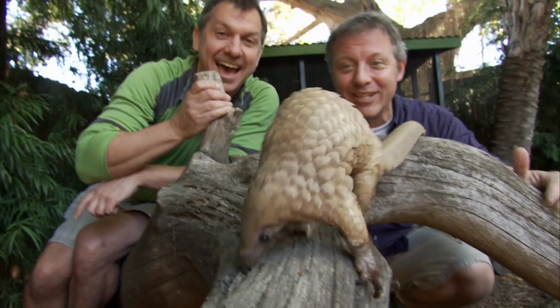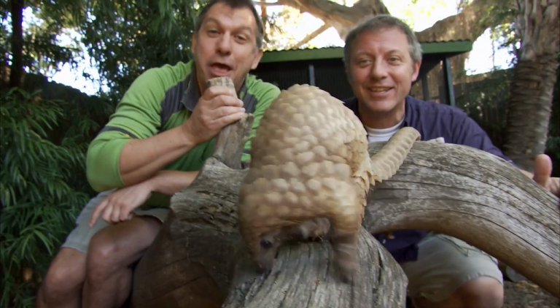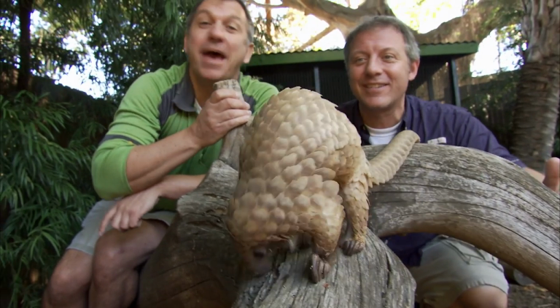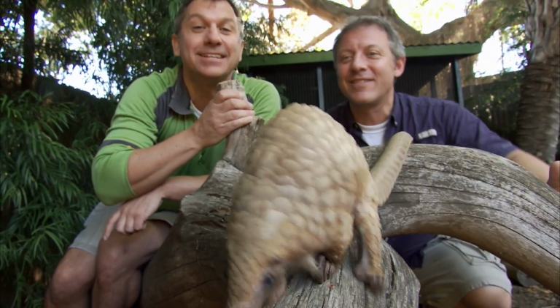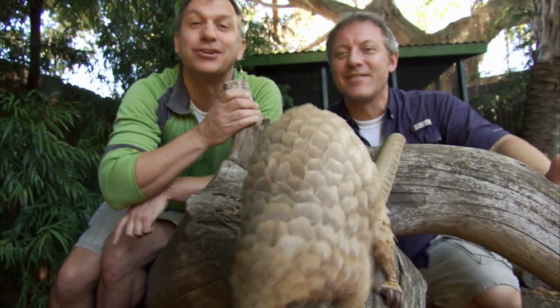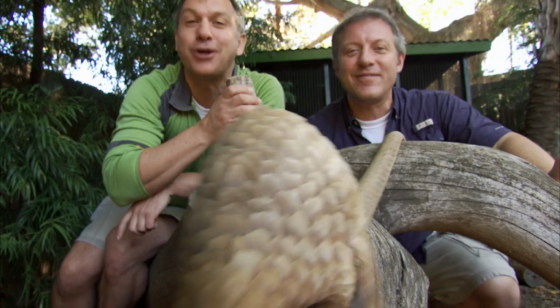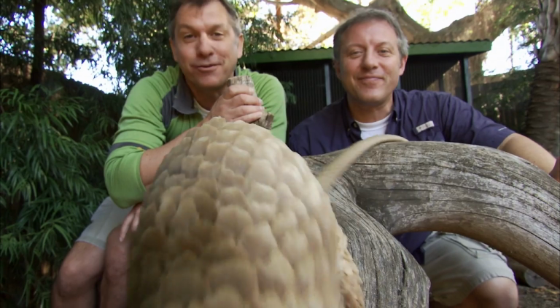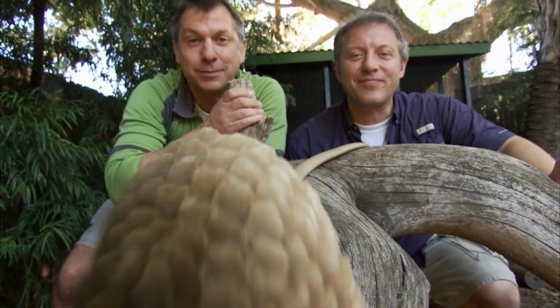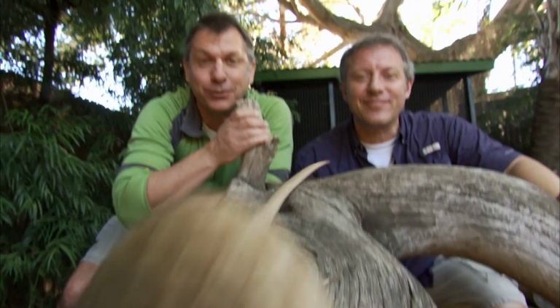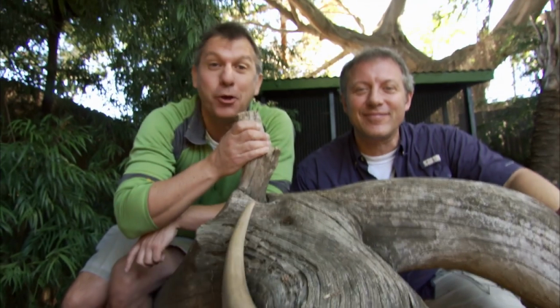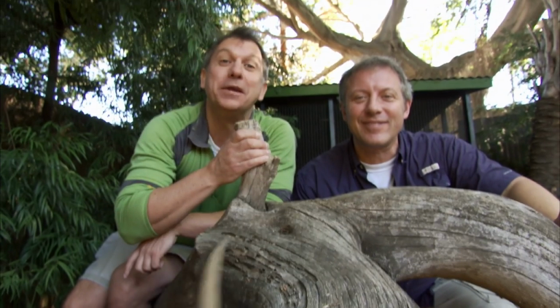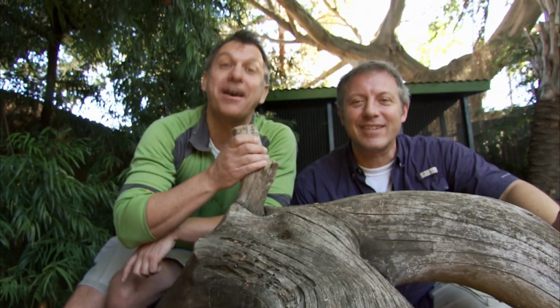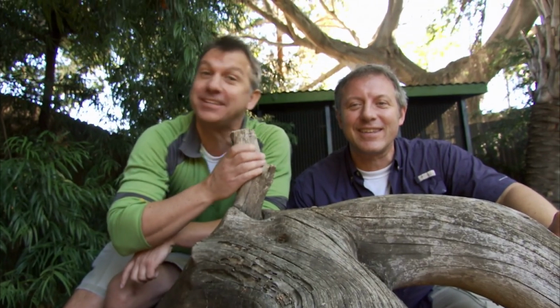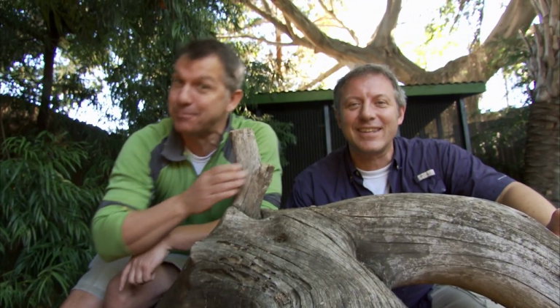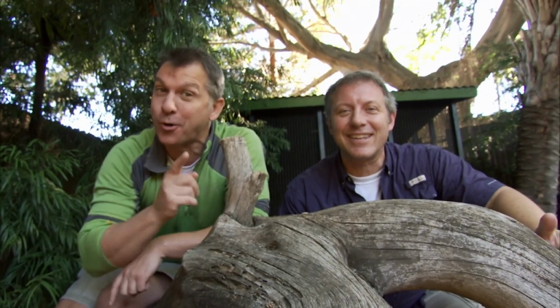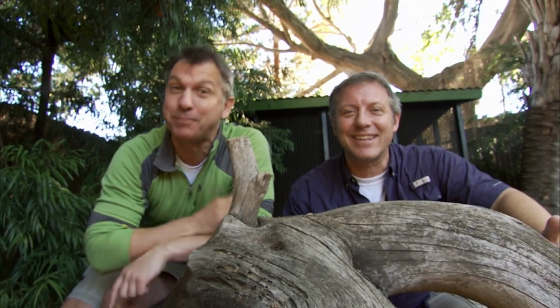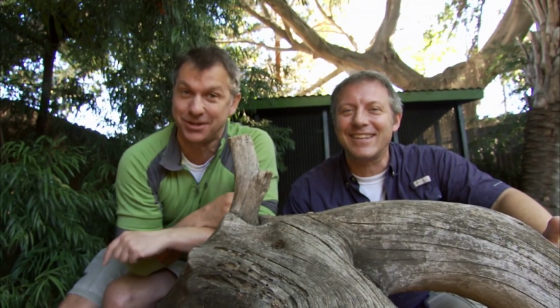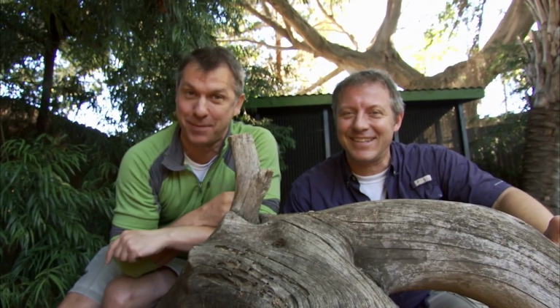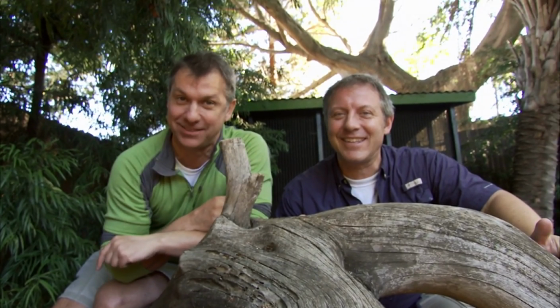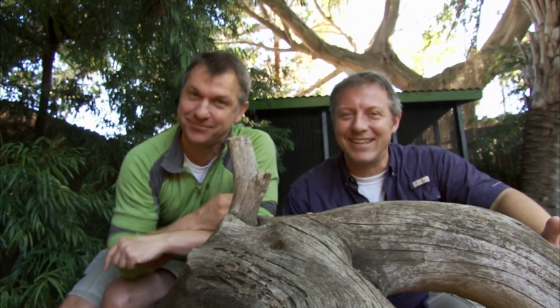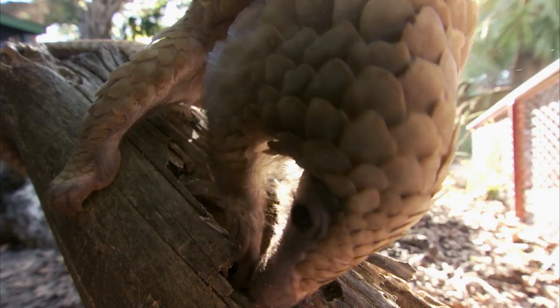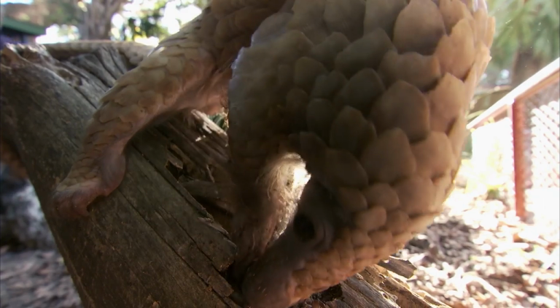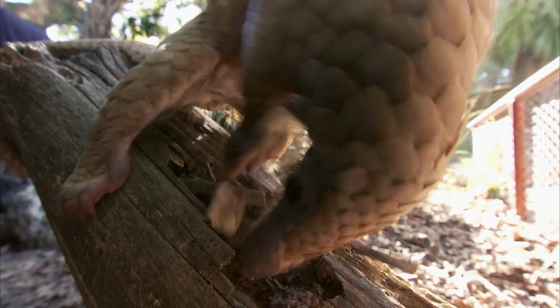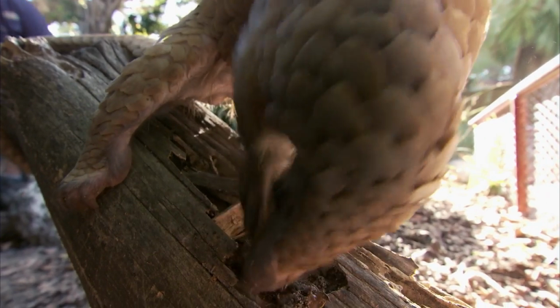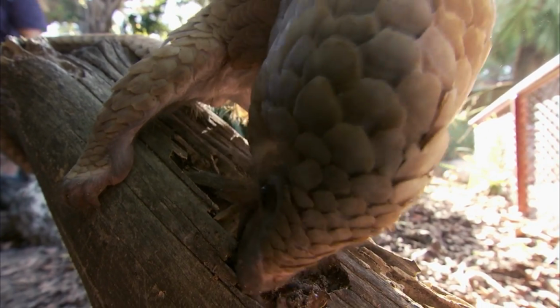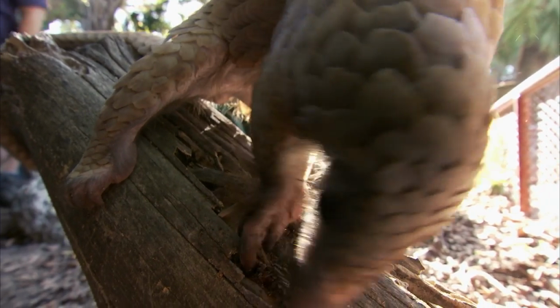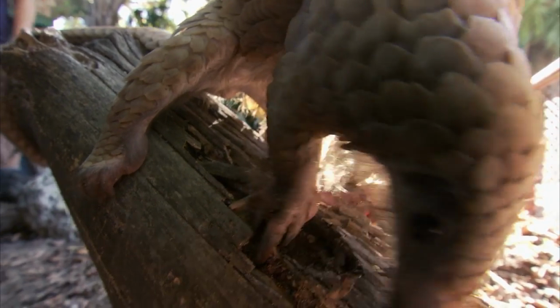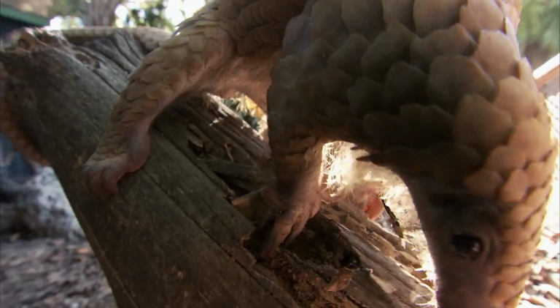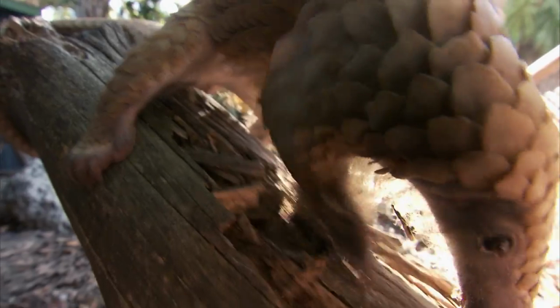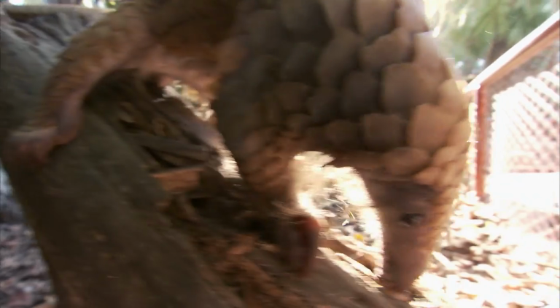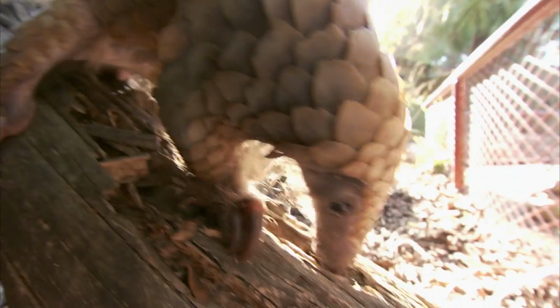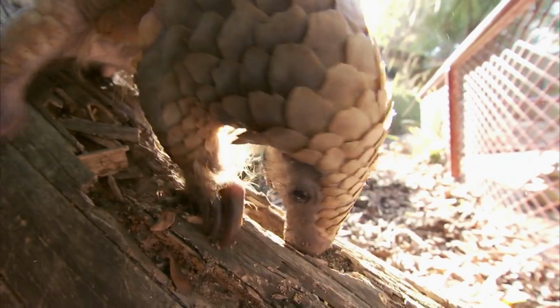Pangolins are so incredibly cool — we definitely need more people to know about them. Keep on creature adventuring; we'll see you on the Creature Trail.